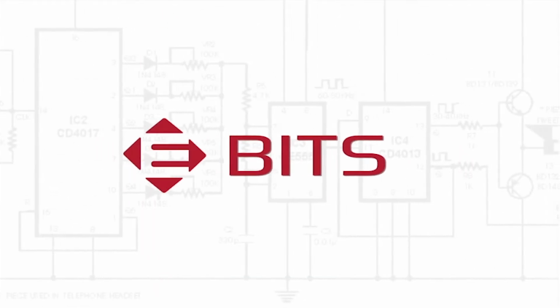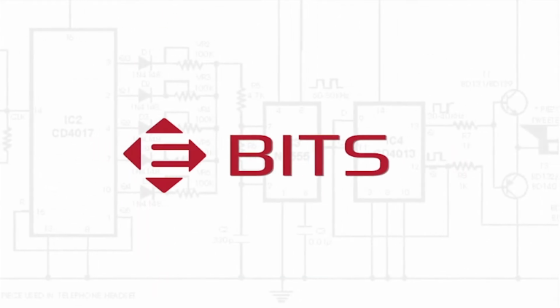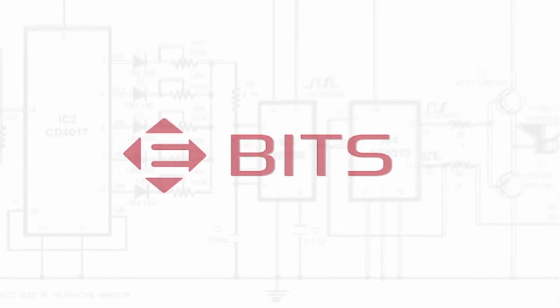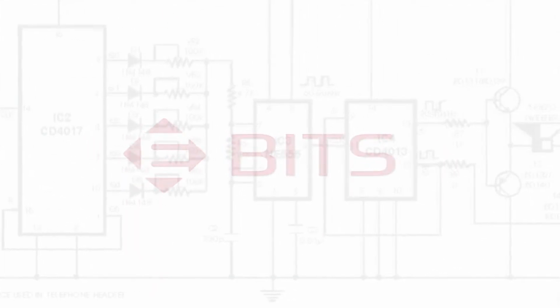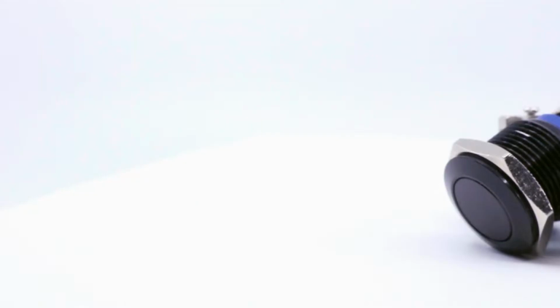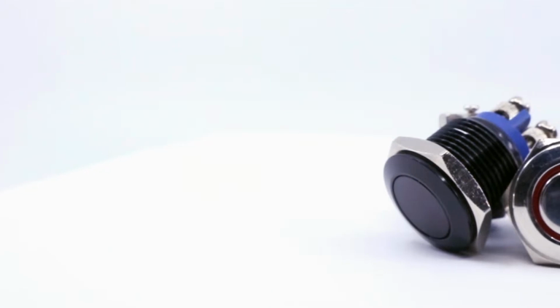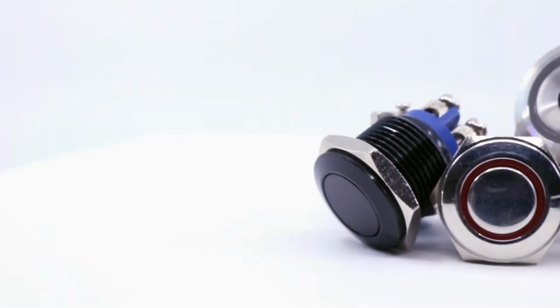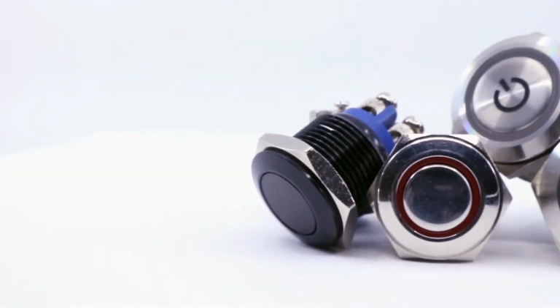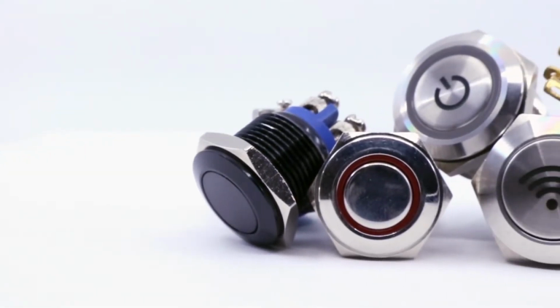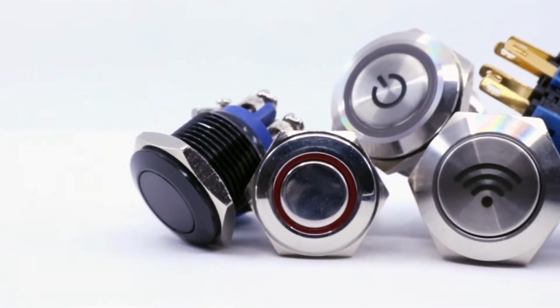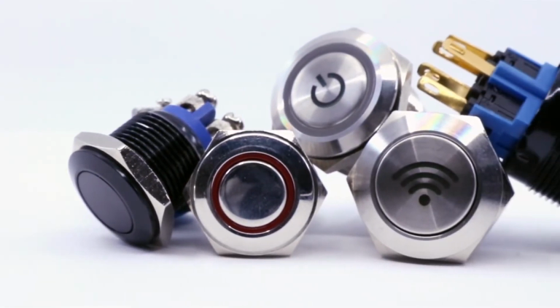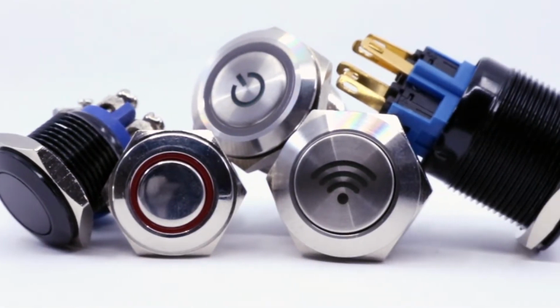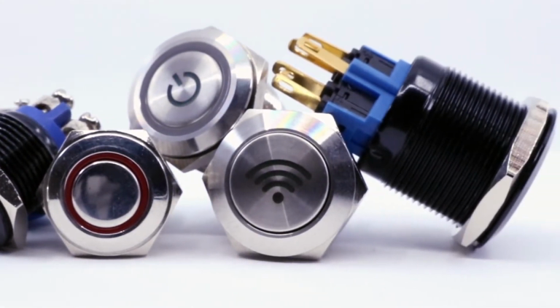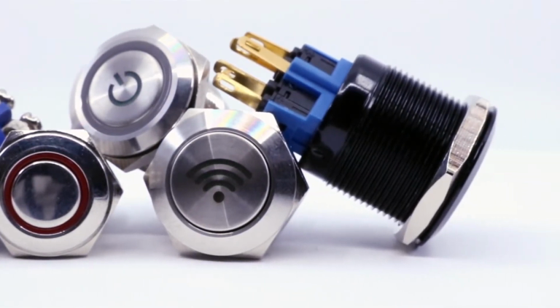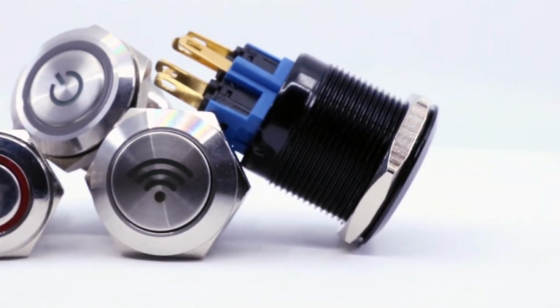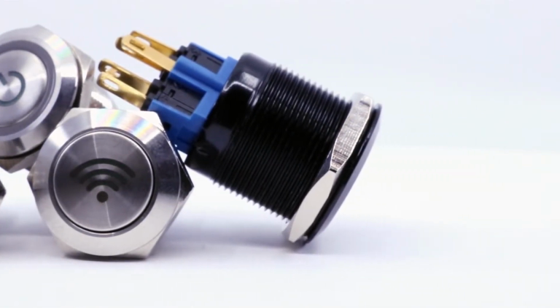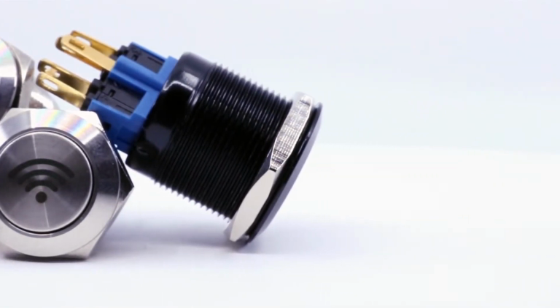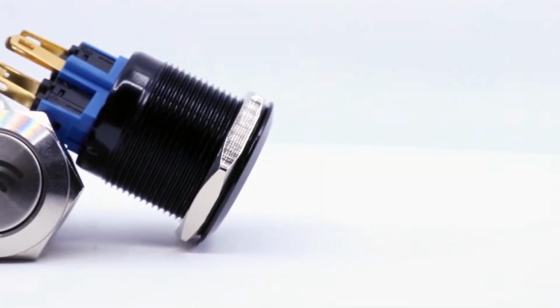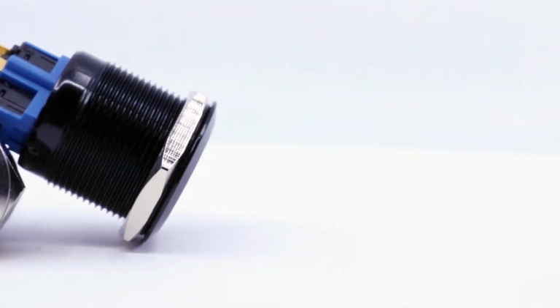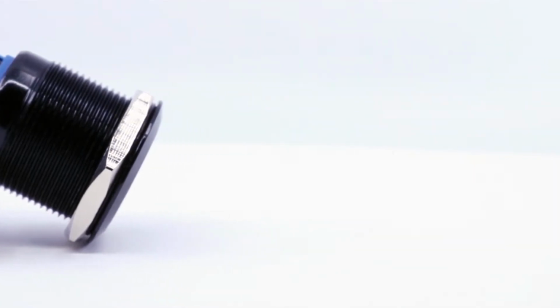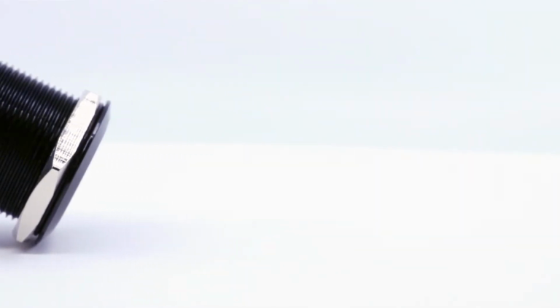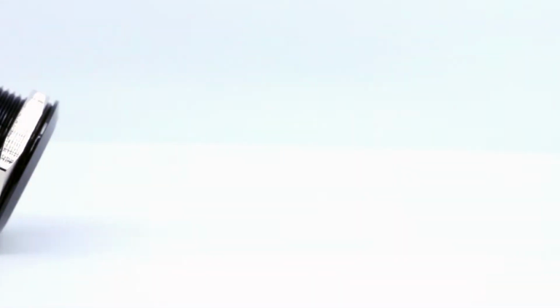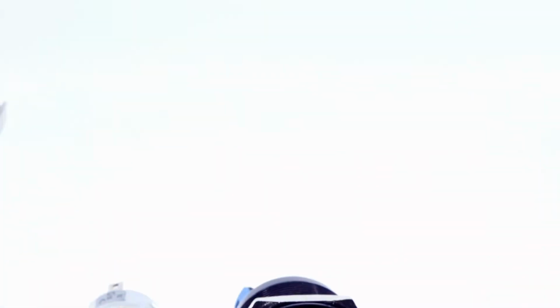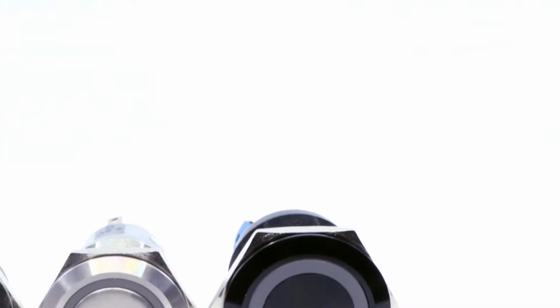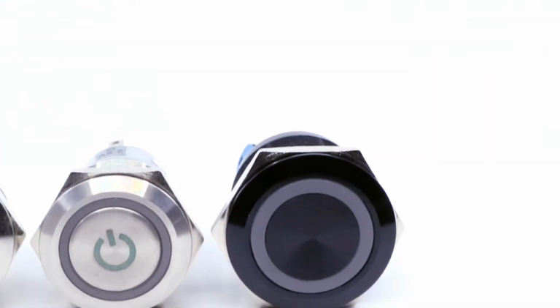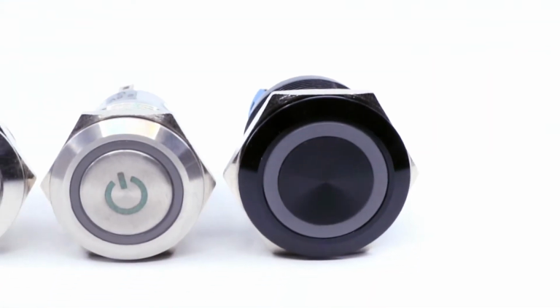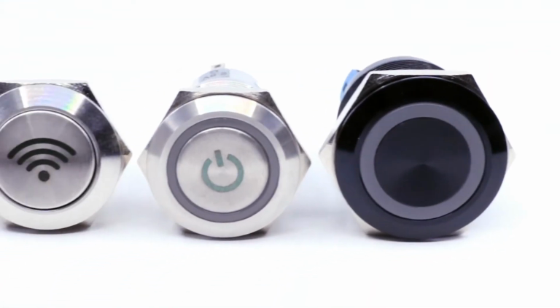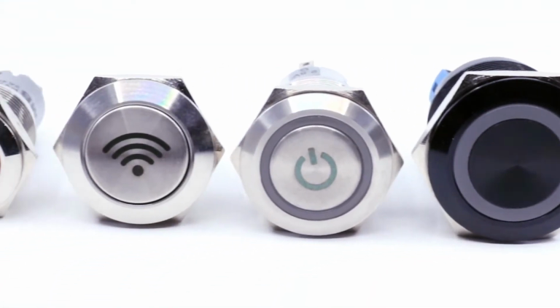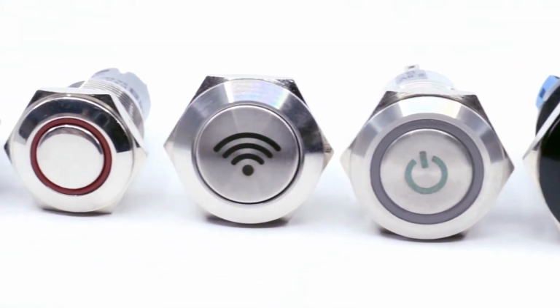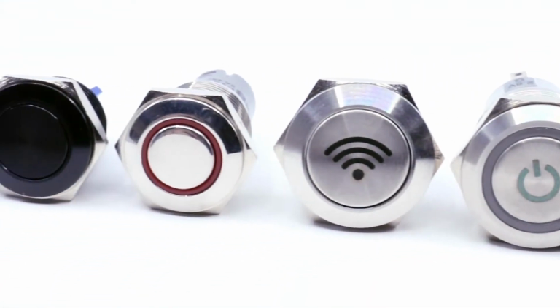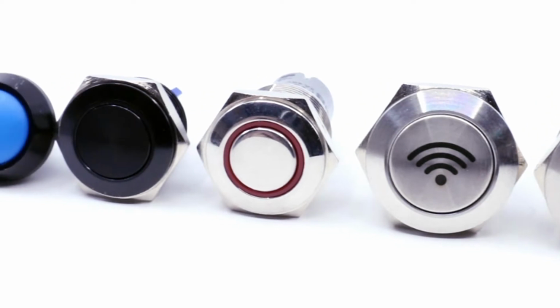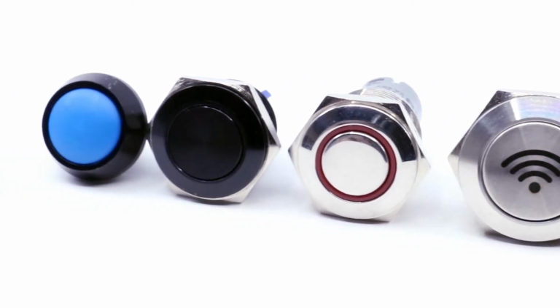Hello and welcome to eBits. In this video we'll be taking a closer look at the PV6 anti-vandal switch. The PV6 is part of eSwitch's popular and ever-growing anti-vandal product line.